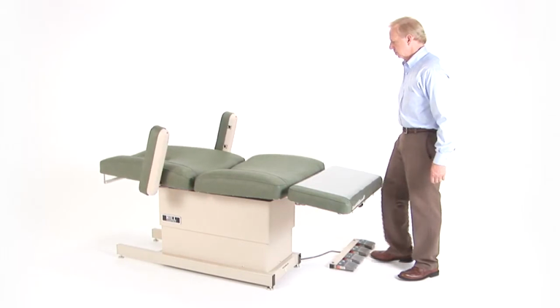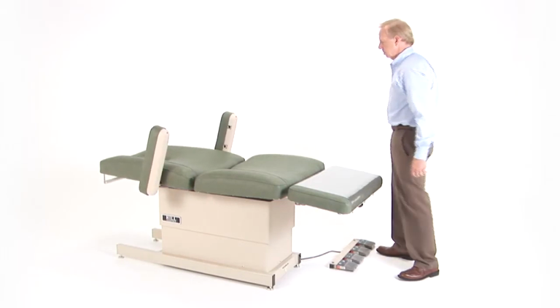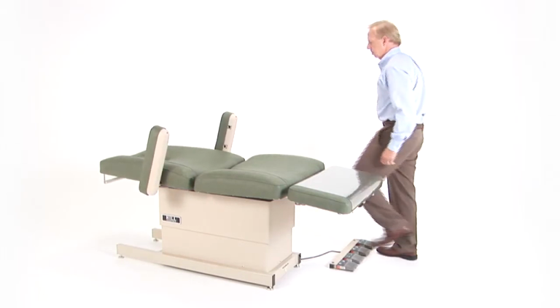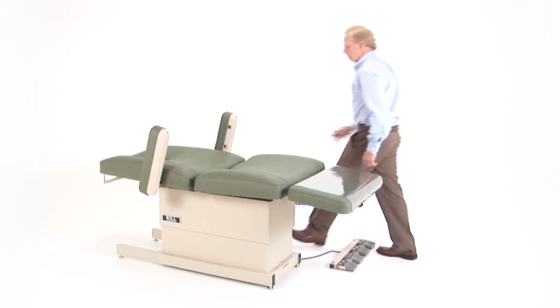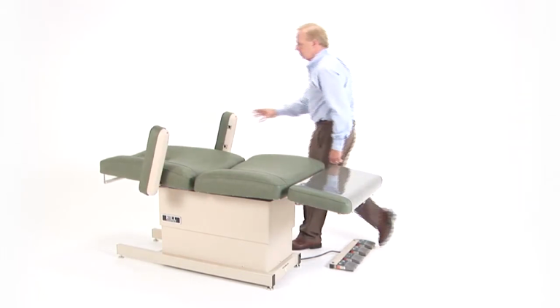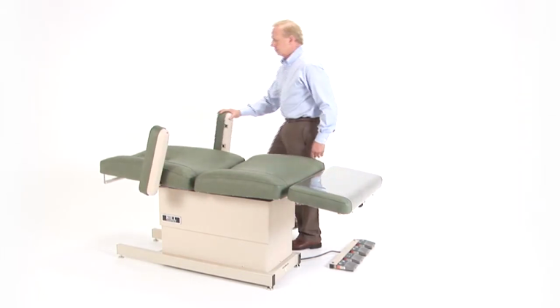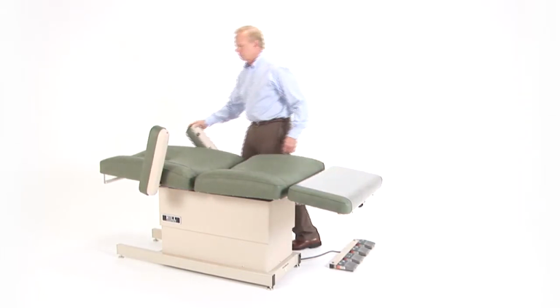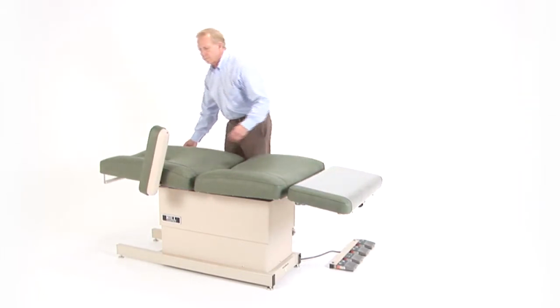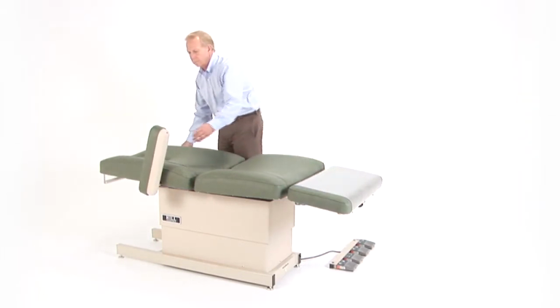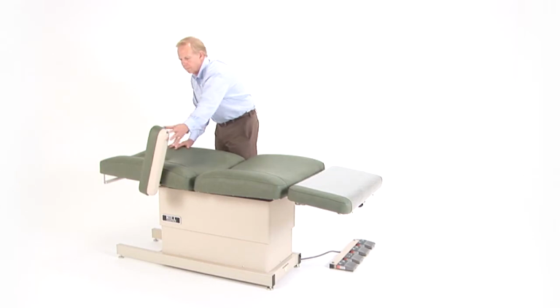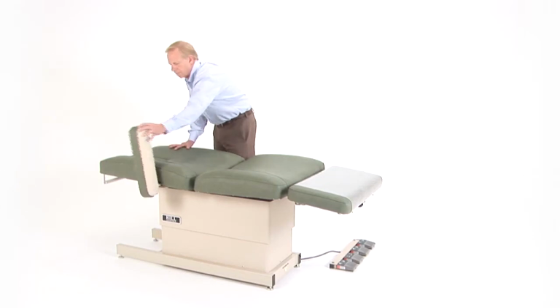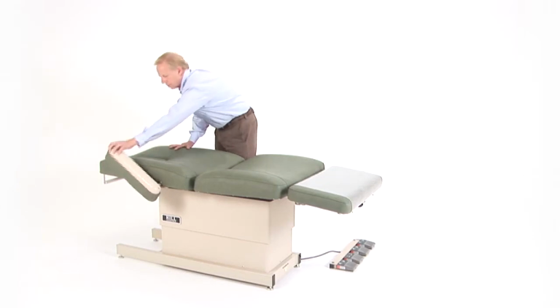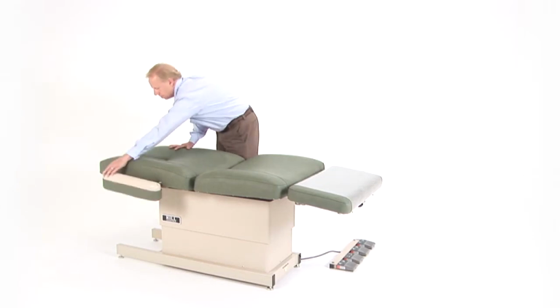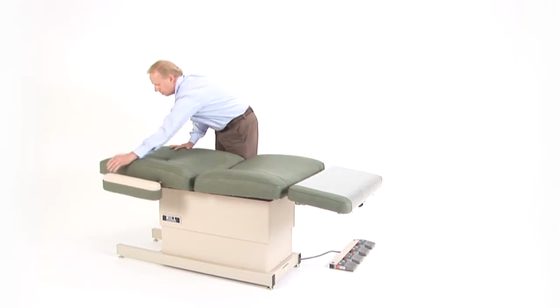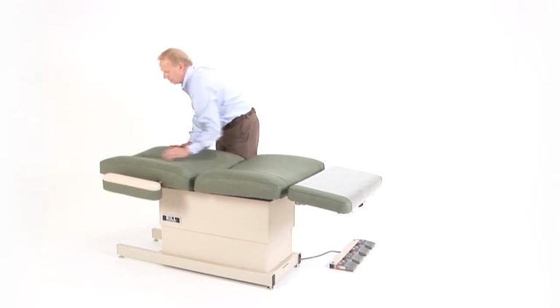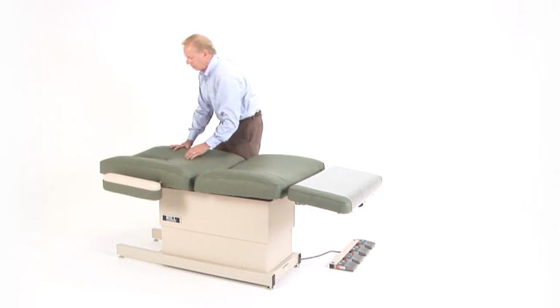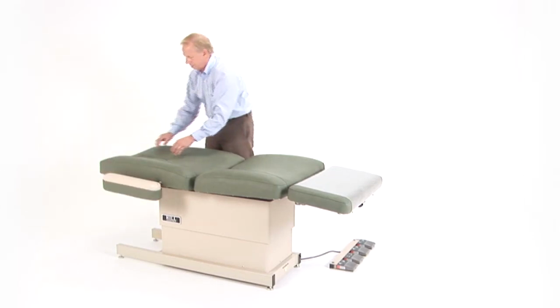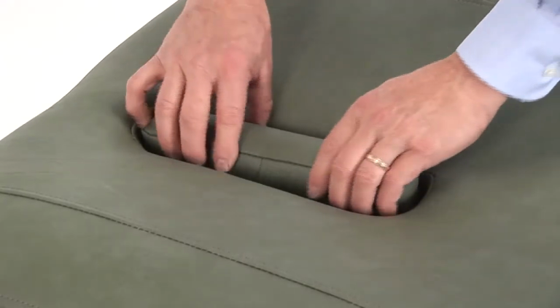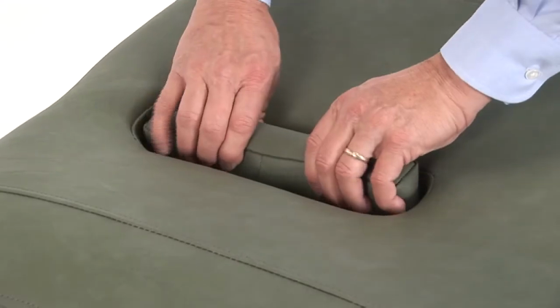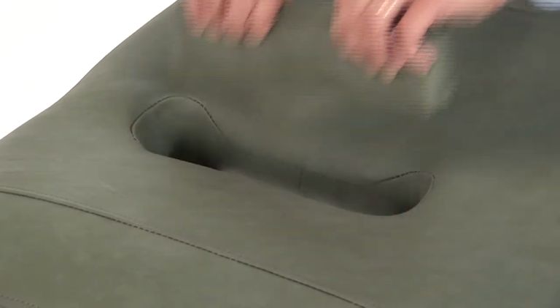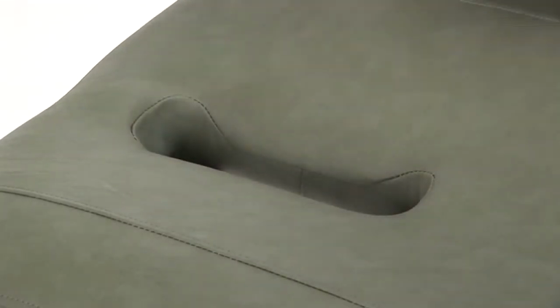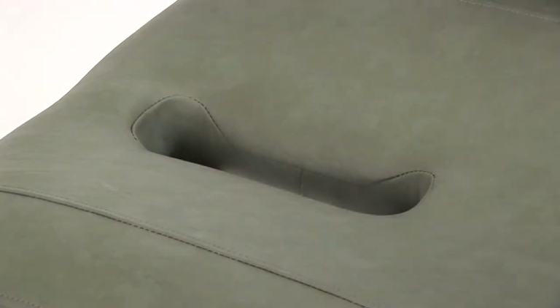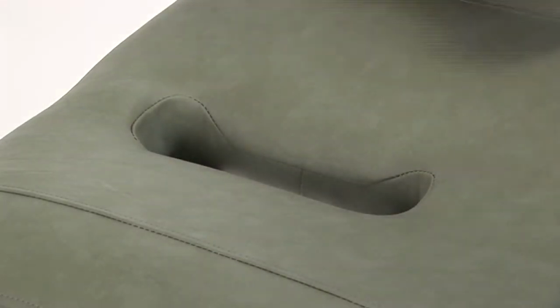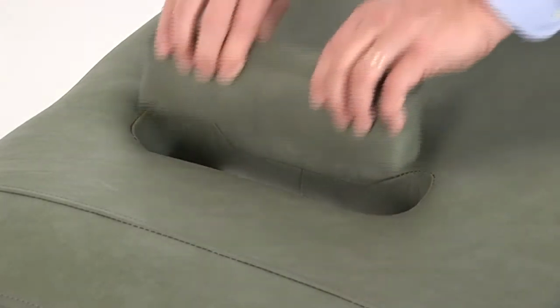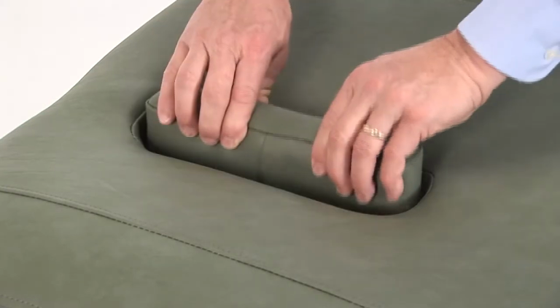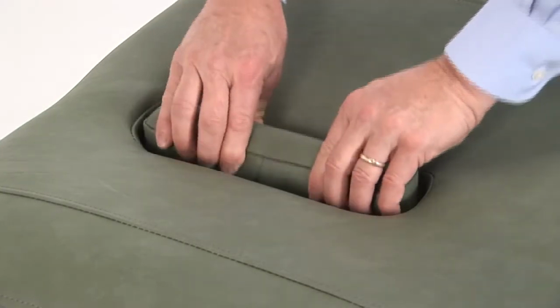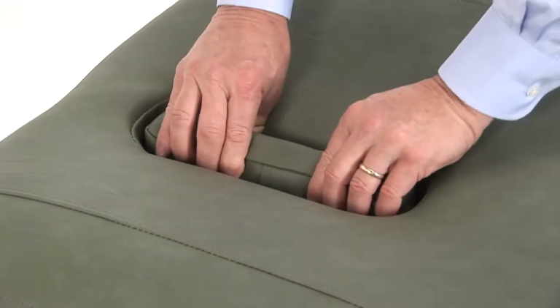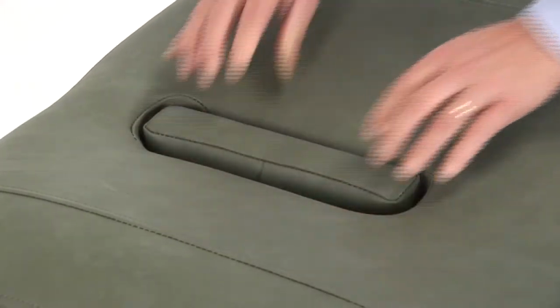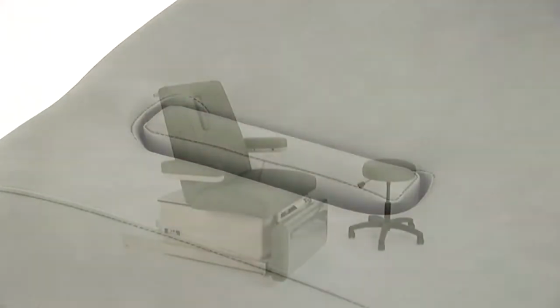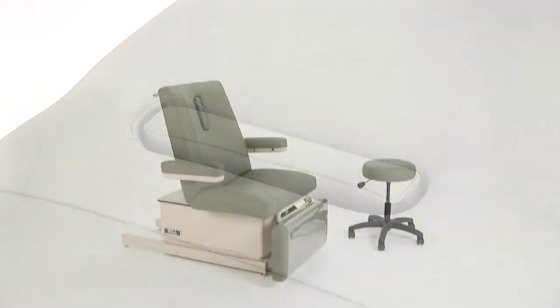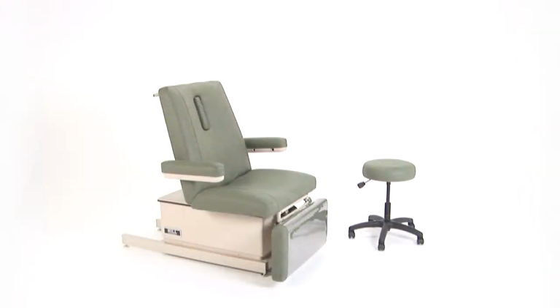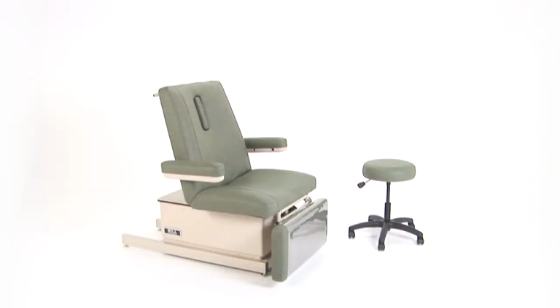When placing a patient in the prone position, the Hill Wound Care Chair can totally lay flat. There is a removable insert in the liftback of the chair that allows for a comfortable breathing slot.